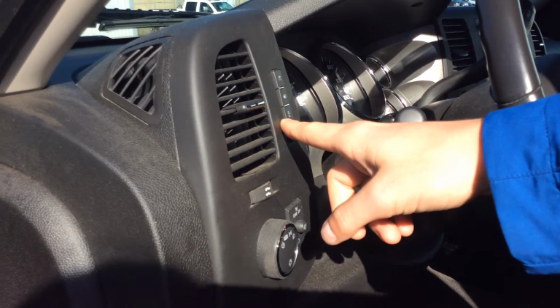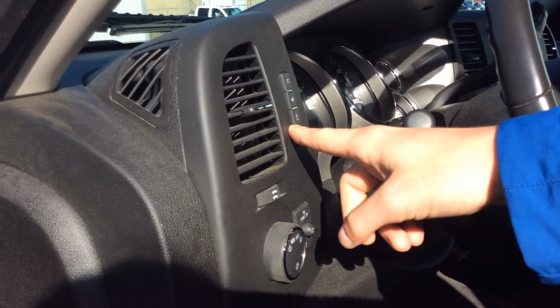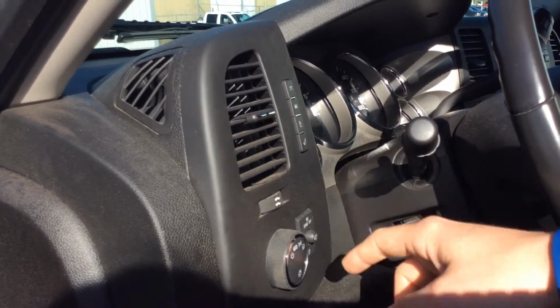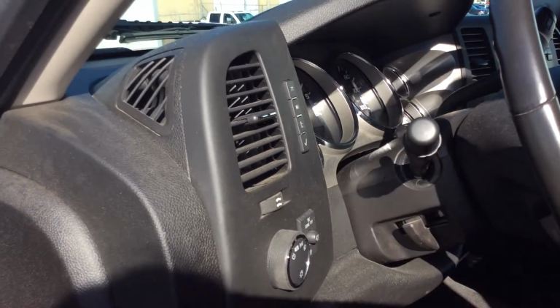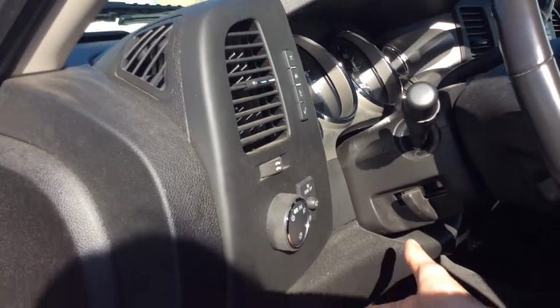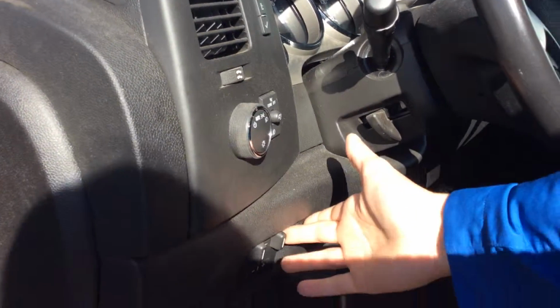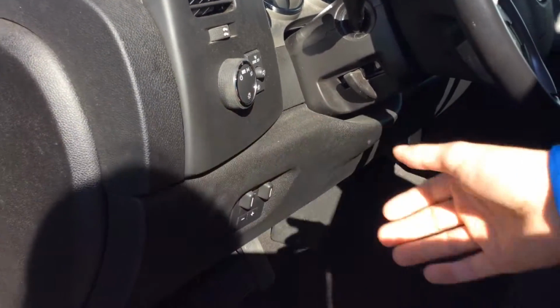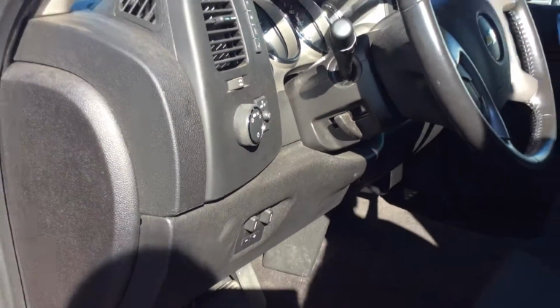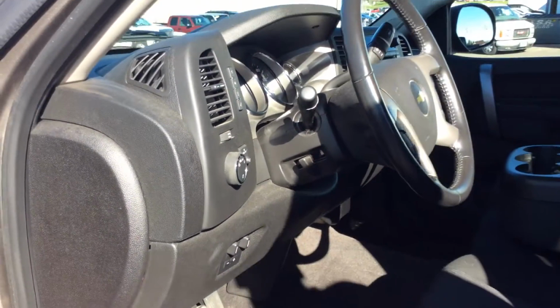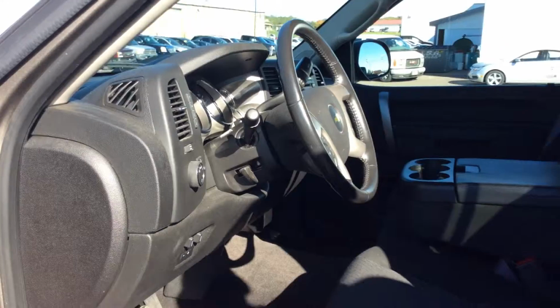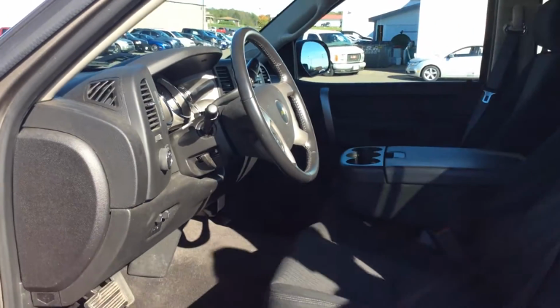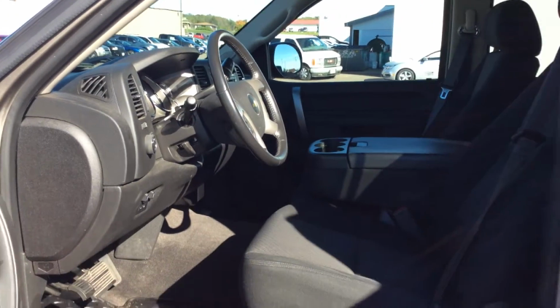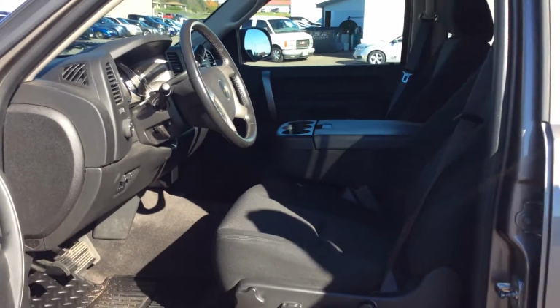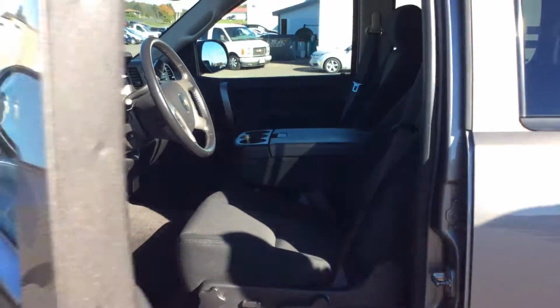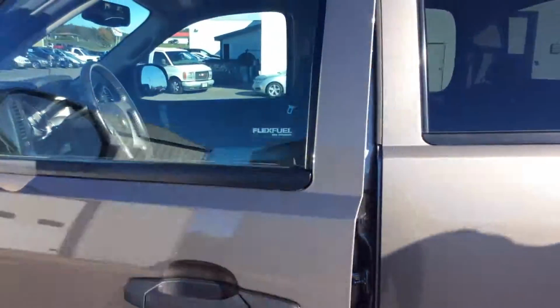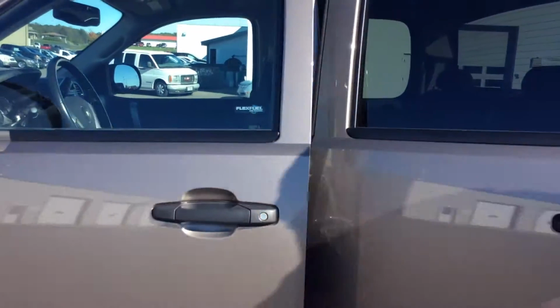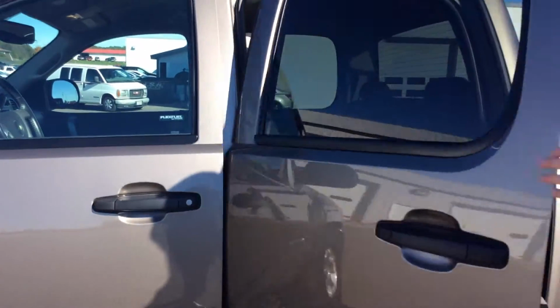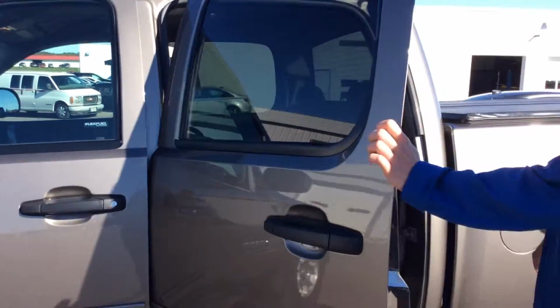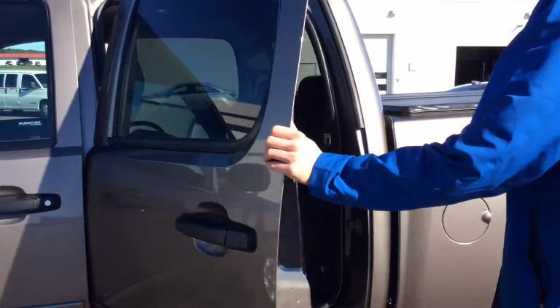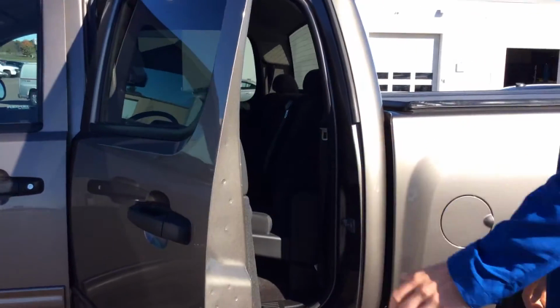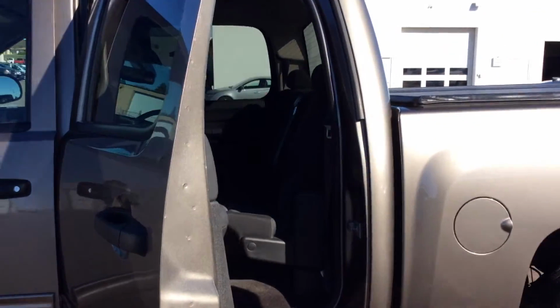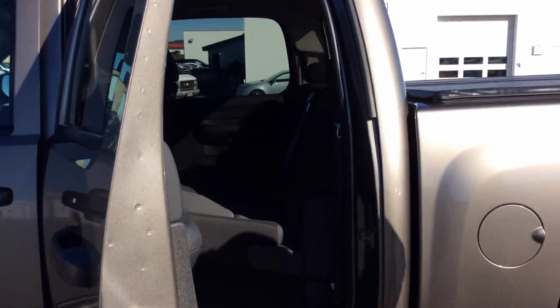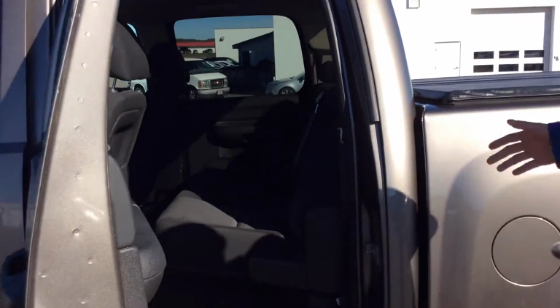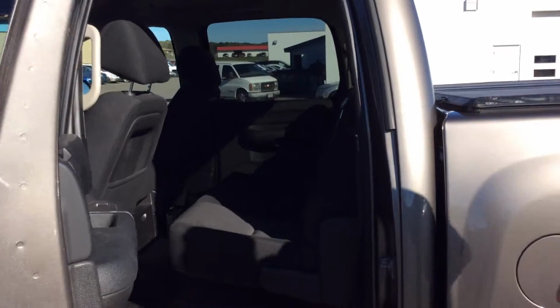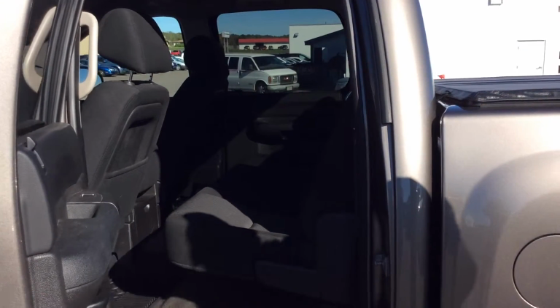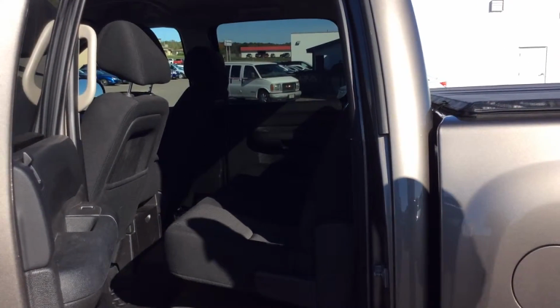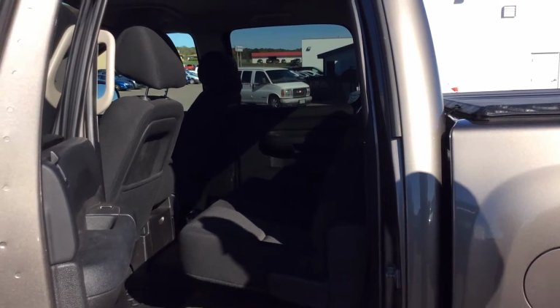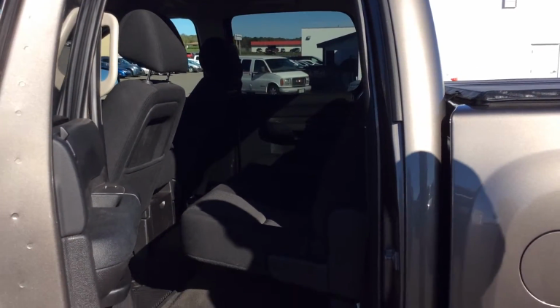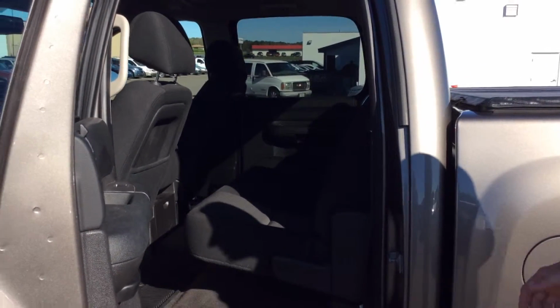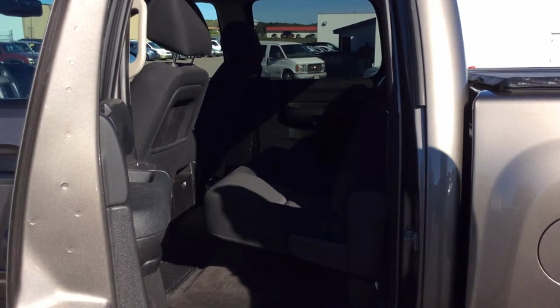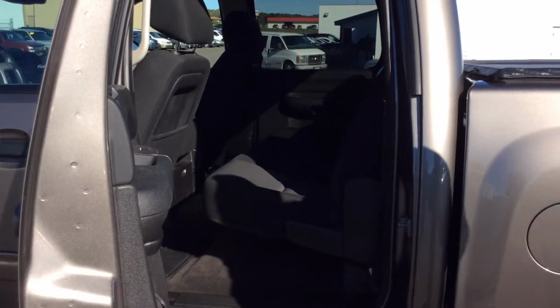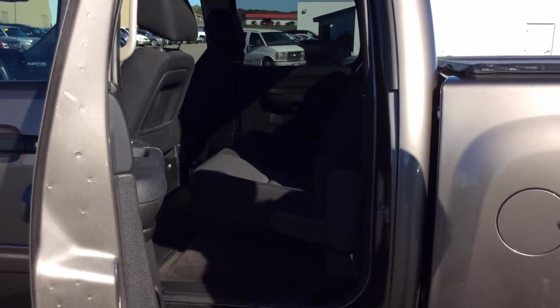The trailer brake control is down here. Back seat here — you can see it's got a nice big large bench seat. Fit plenty of people in there if you need to.